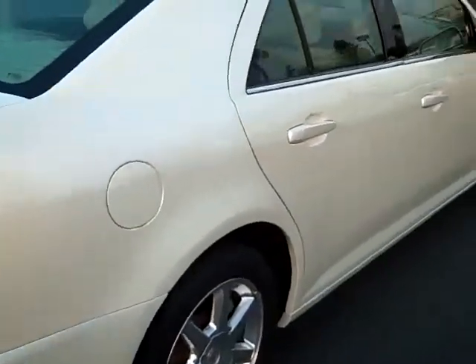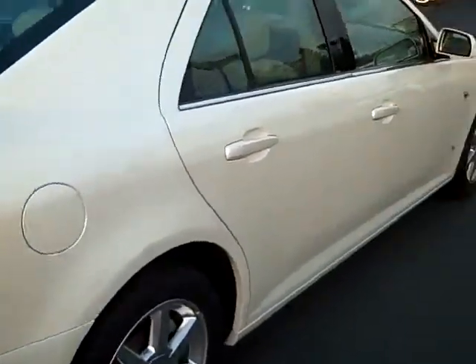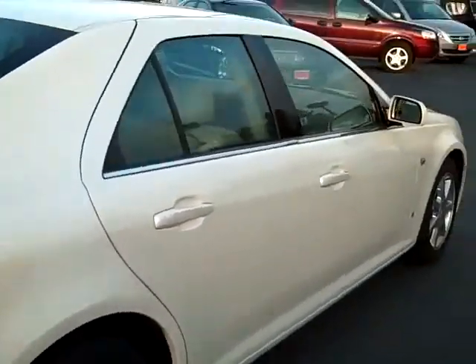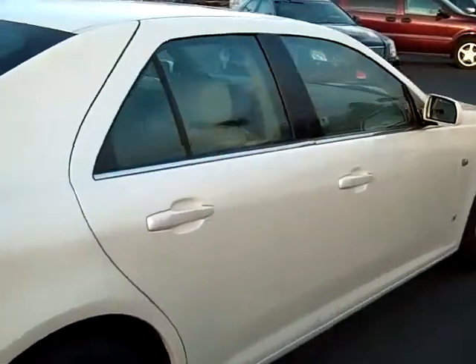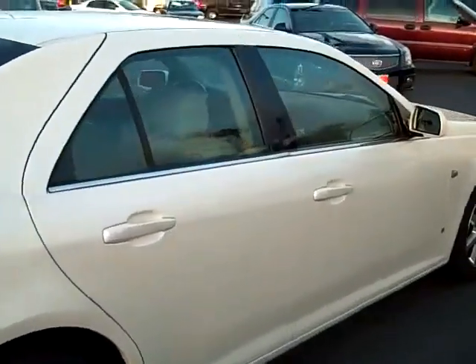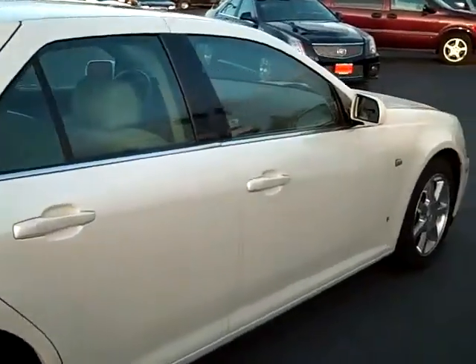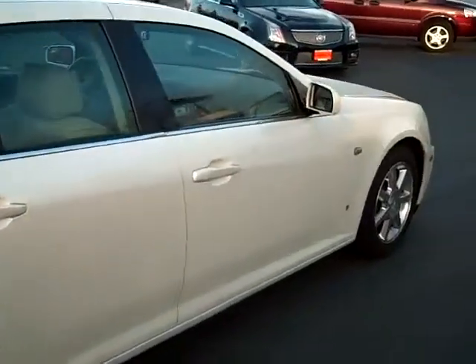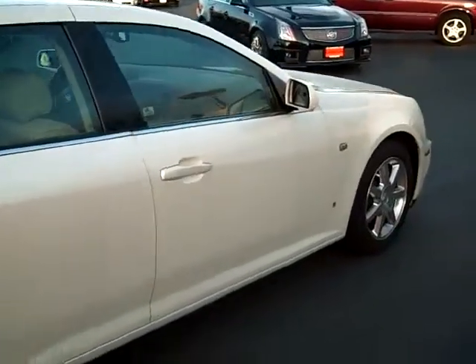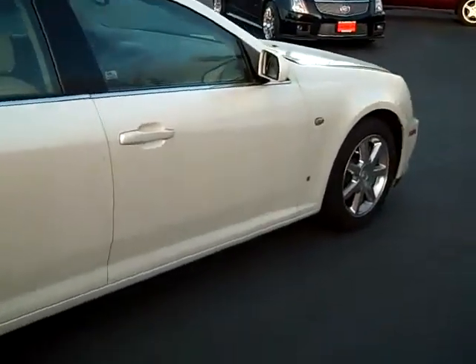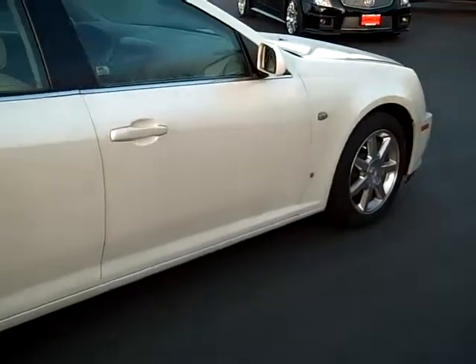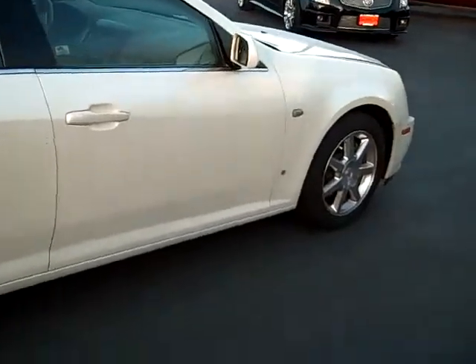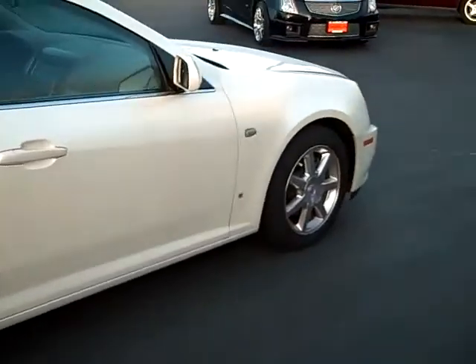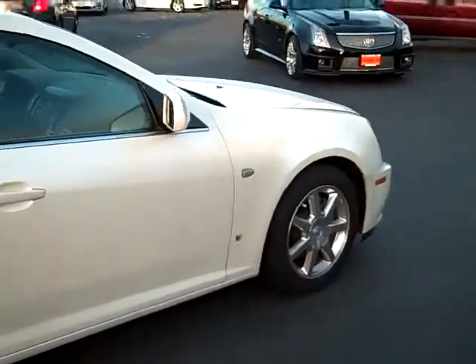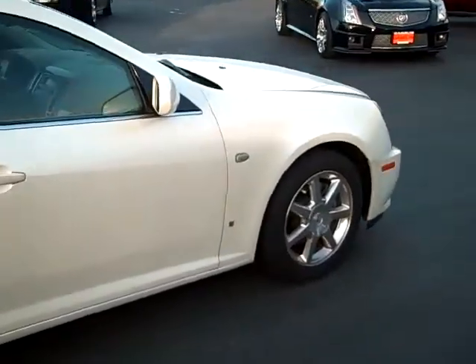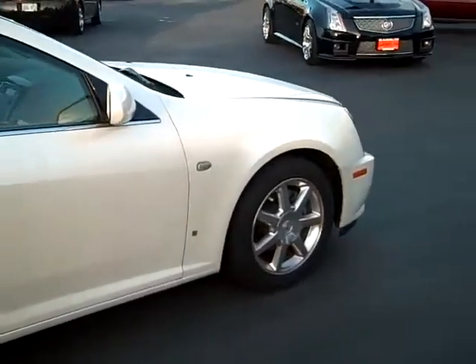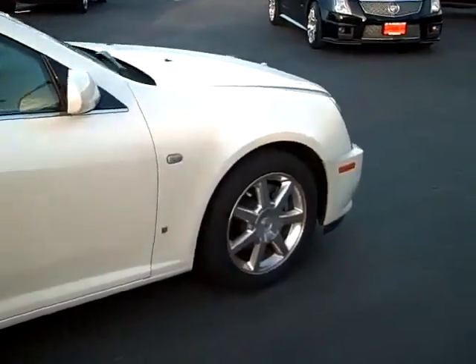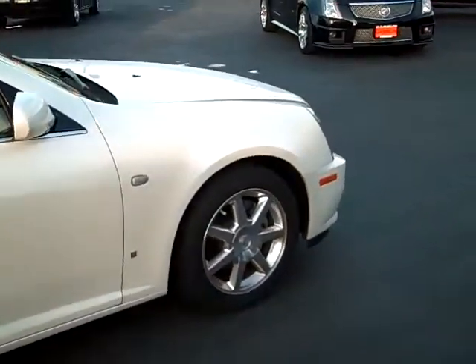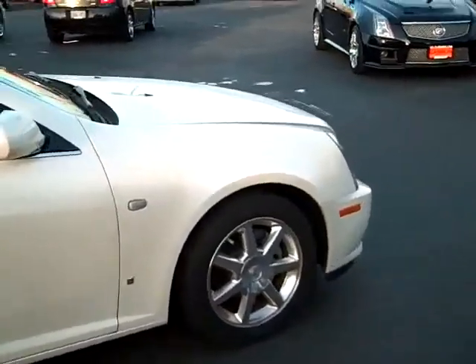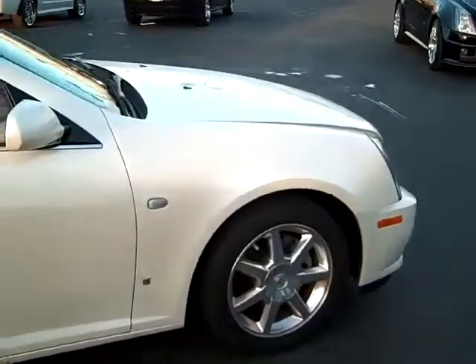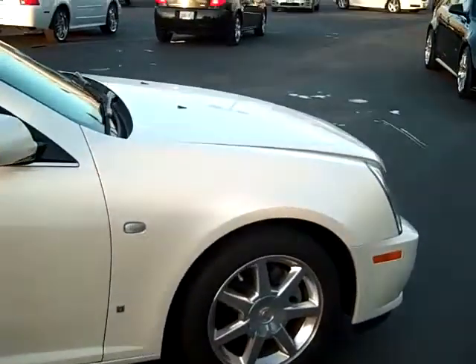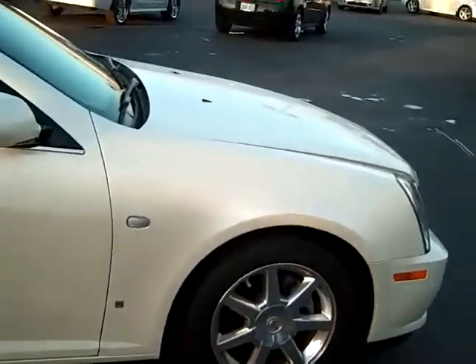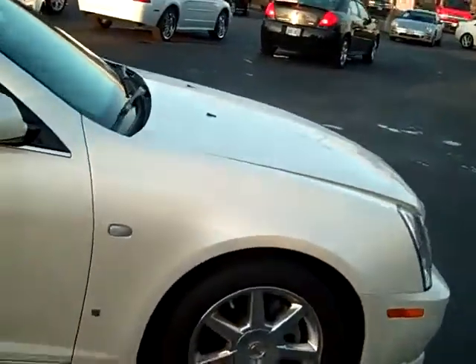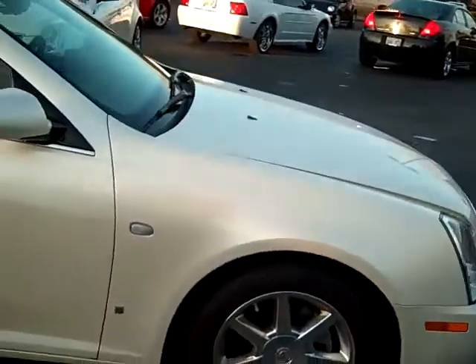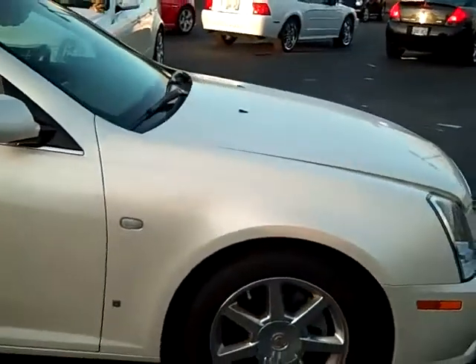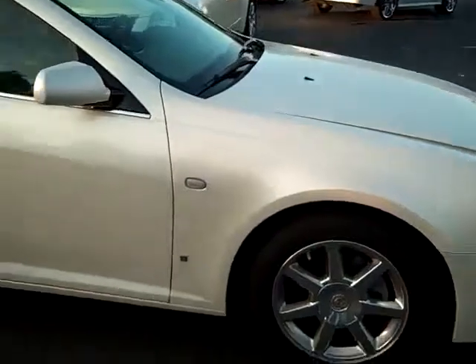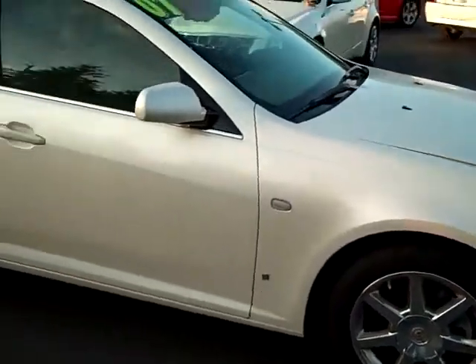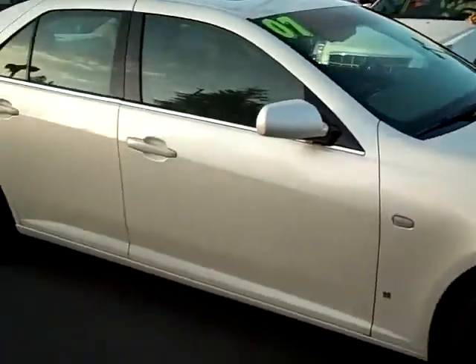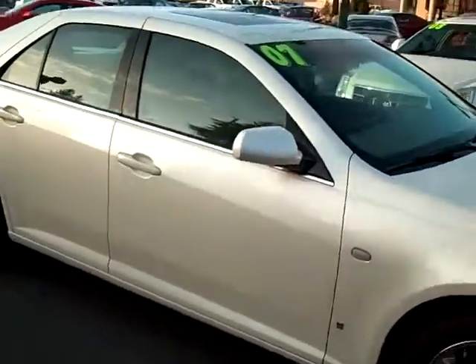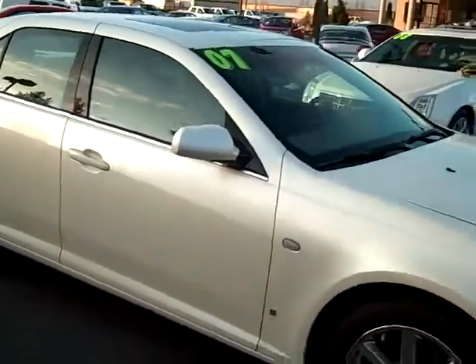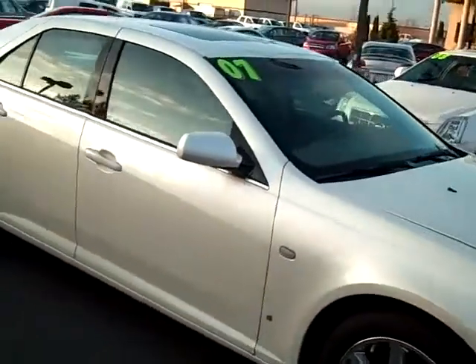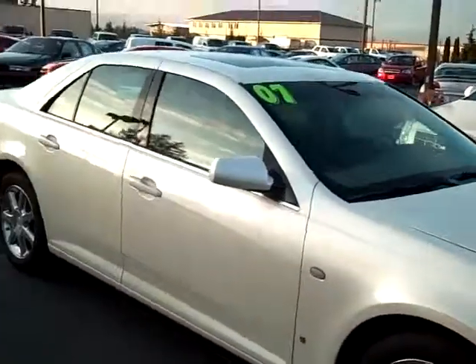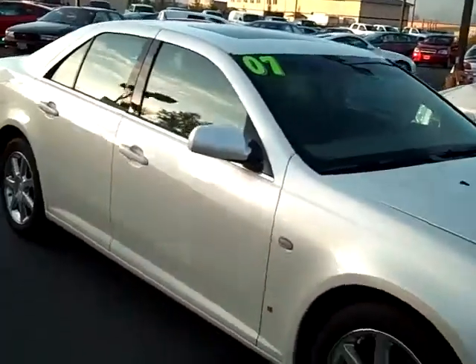No major cosmetic damage, no frame damage. Every car before it hits our lot goes through a full safety inspection by our body shop and service department.